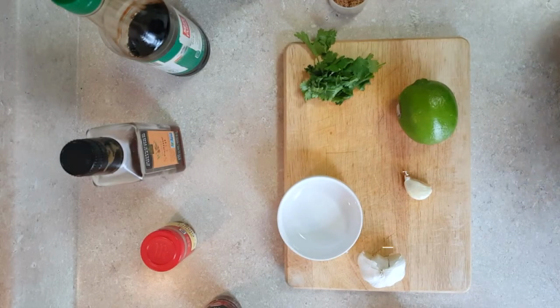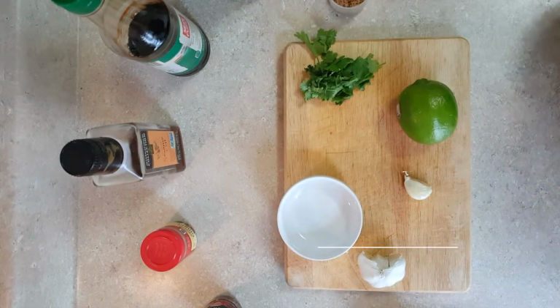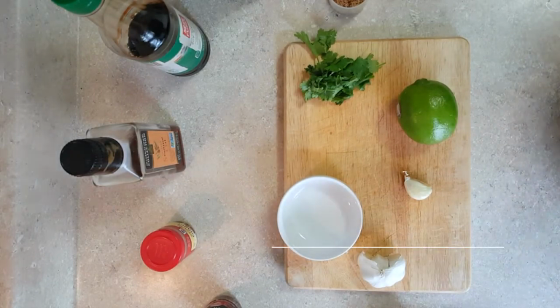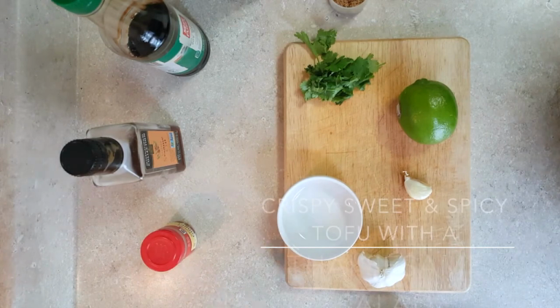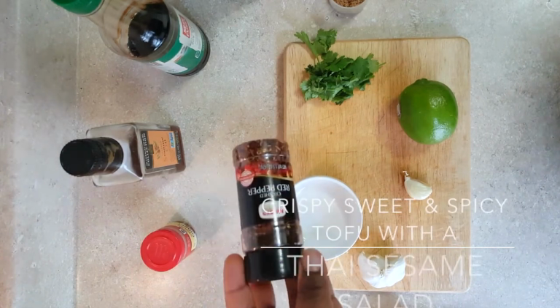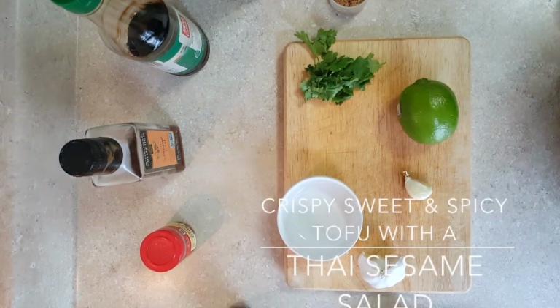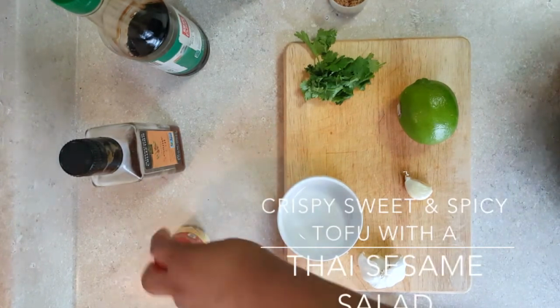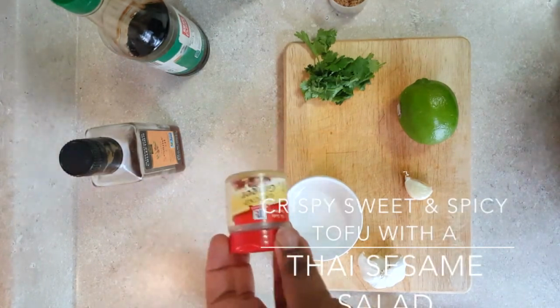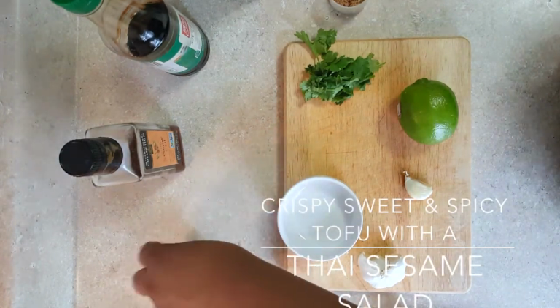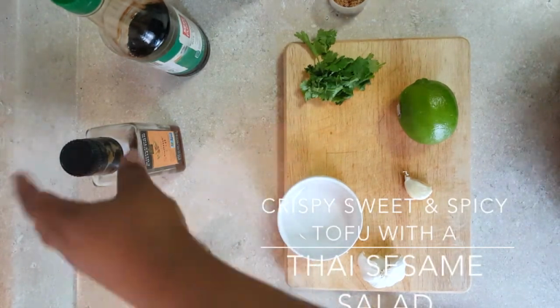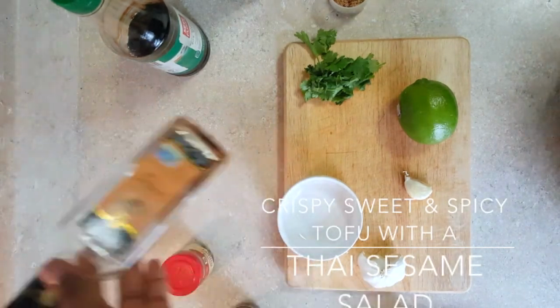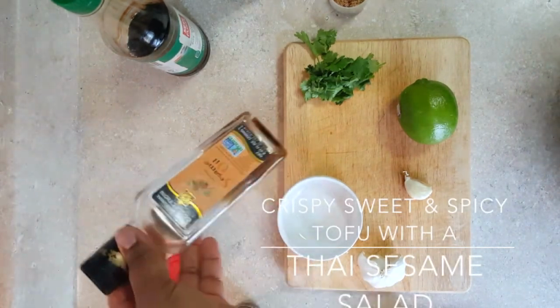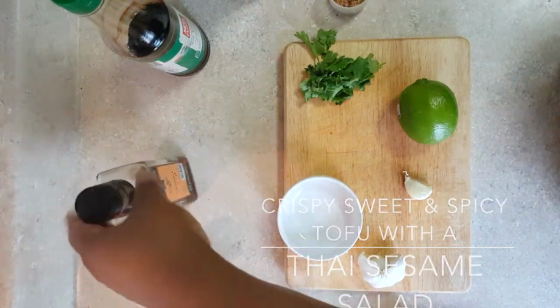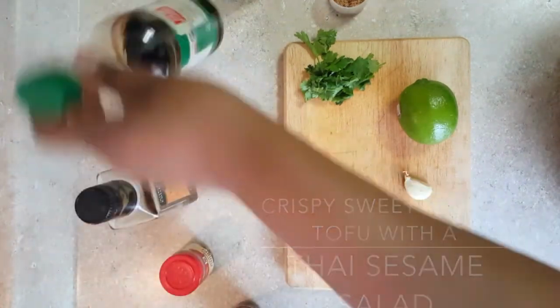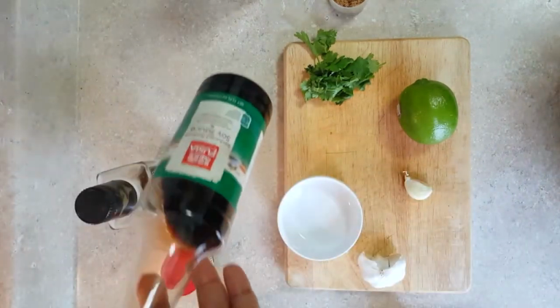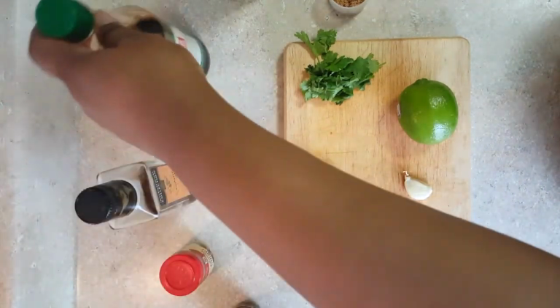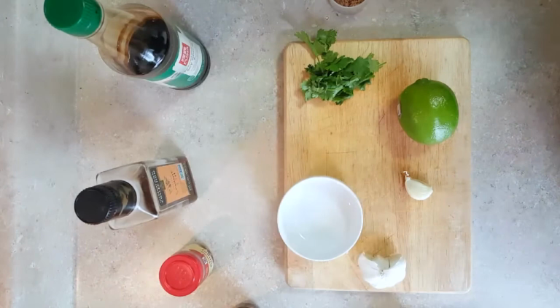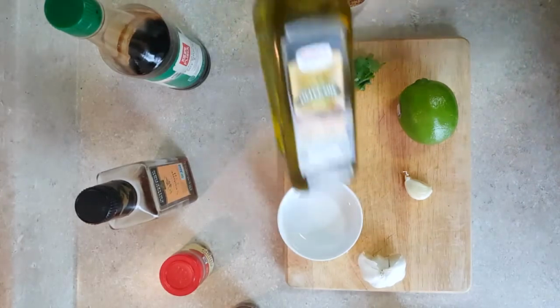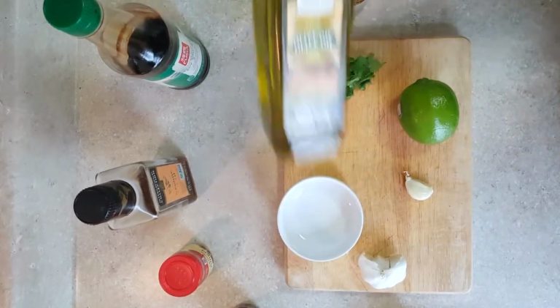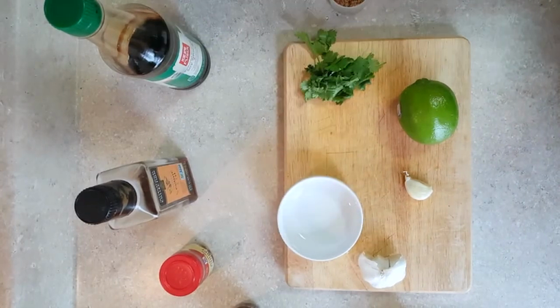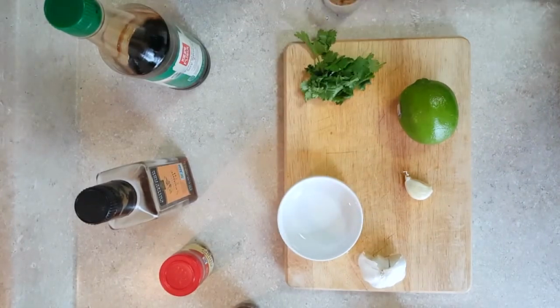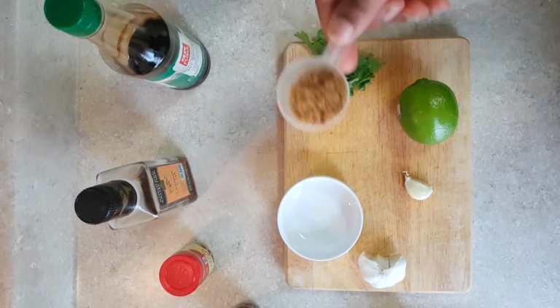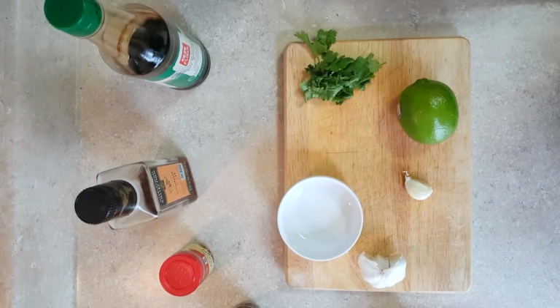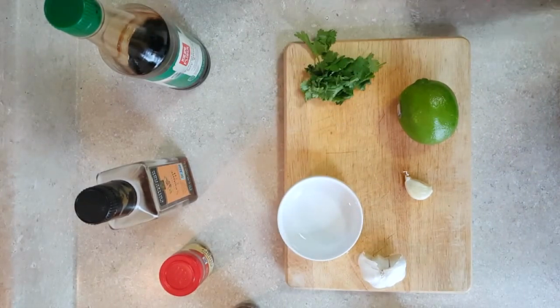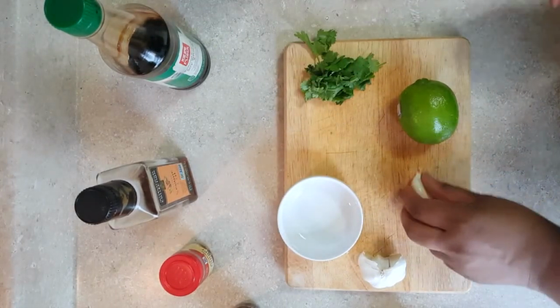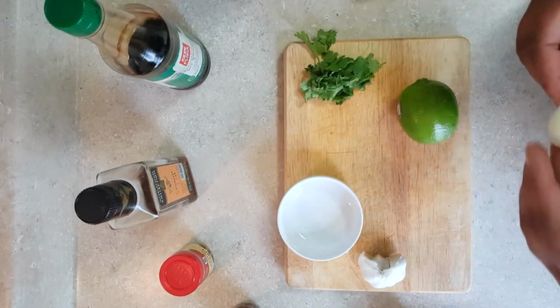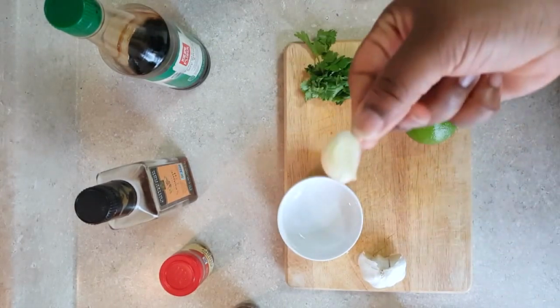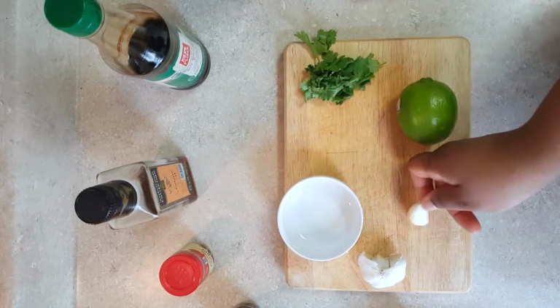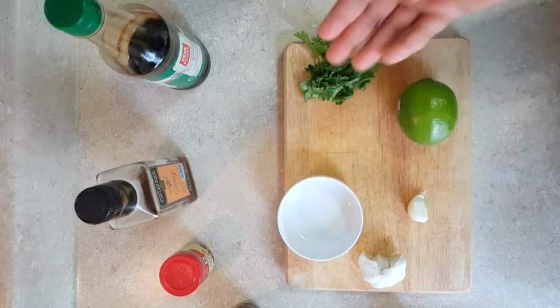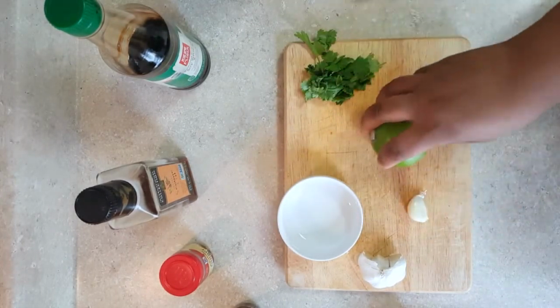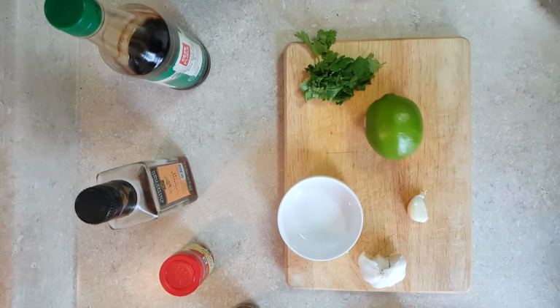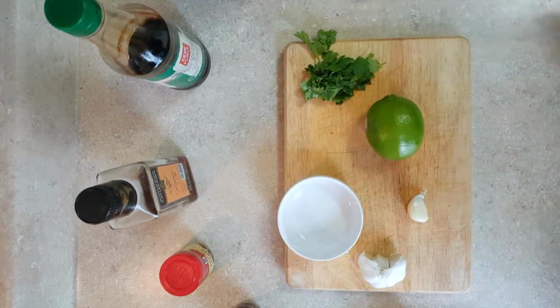Hi you guys, so today I'm making crispy sweet and spicy tofu with the Thai sesame salad. The reason for the title will be in the description bar. First we're going to start out with the salad dressing.